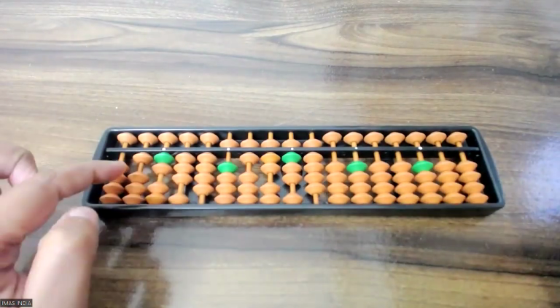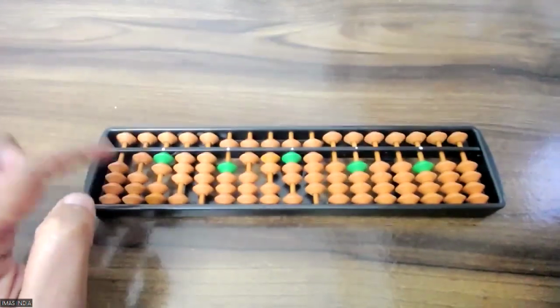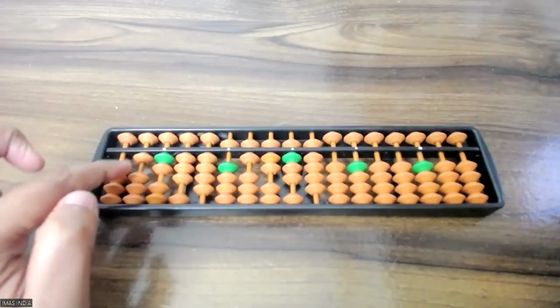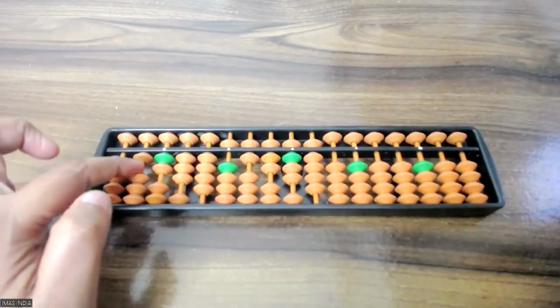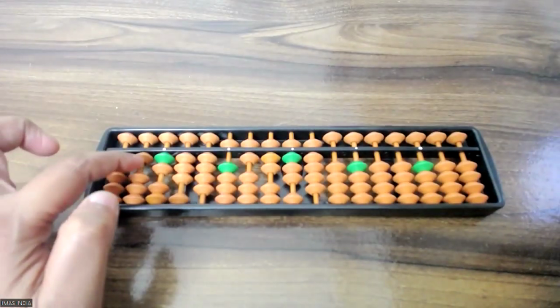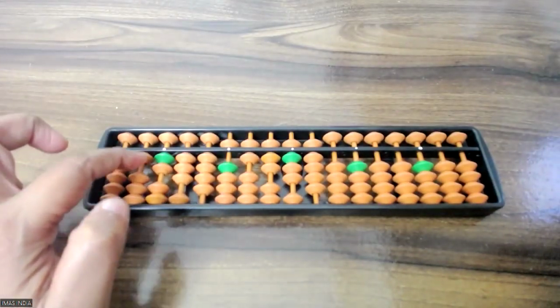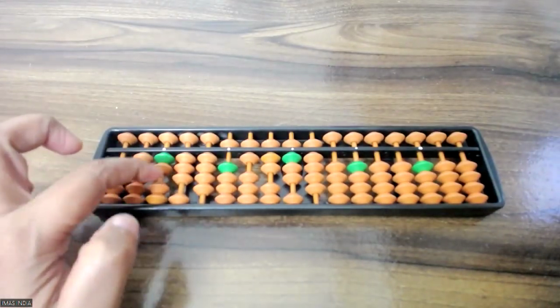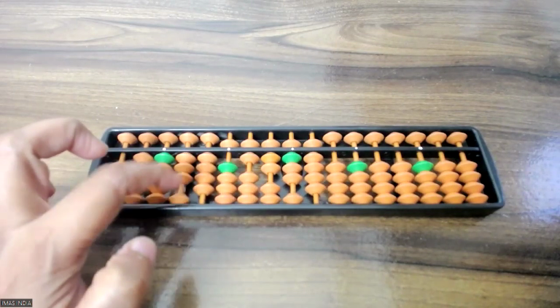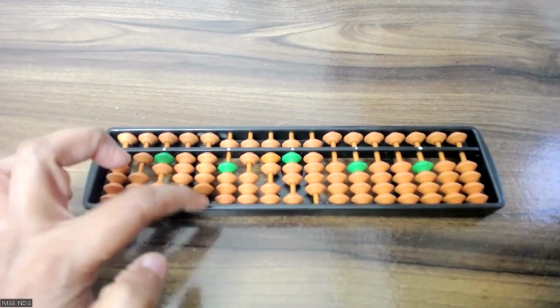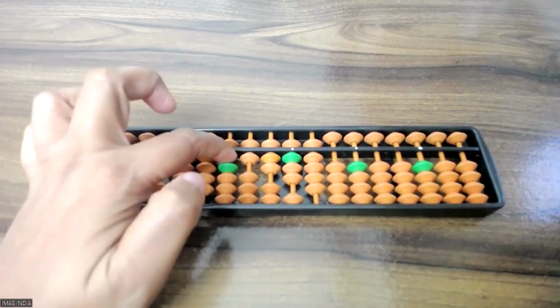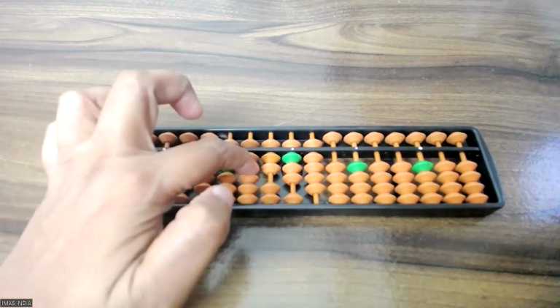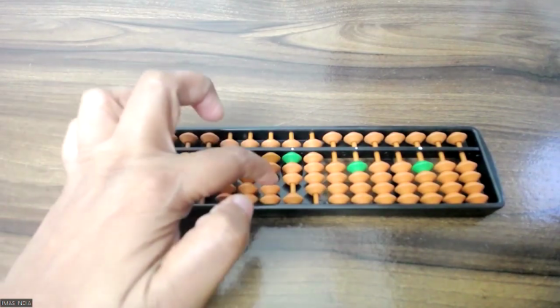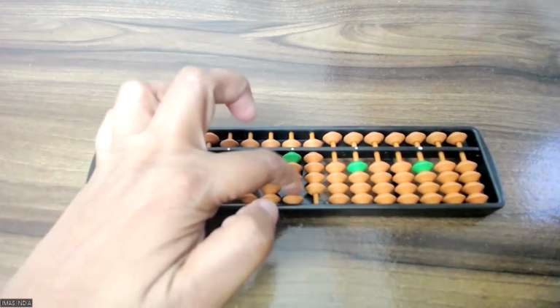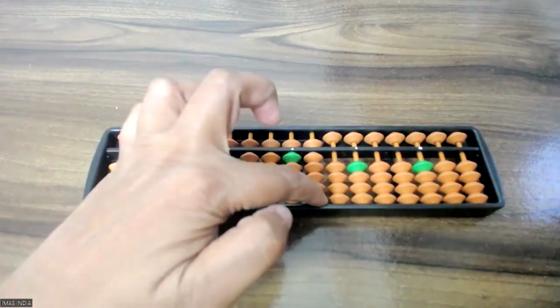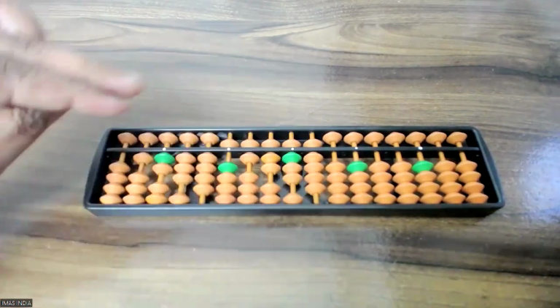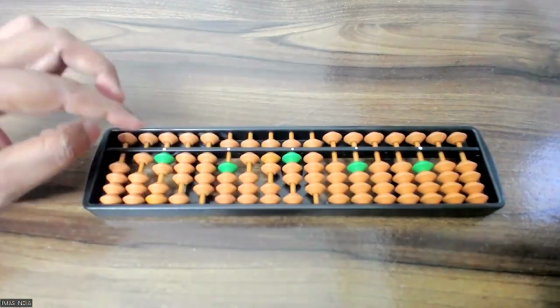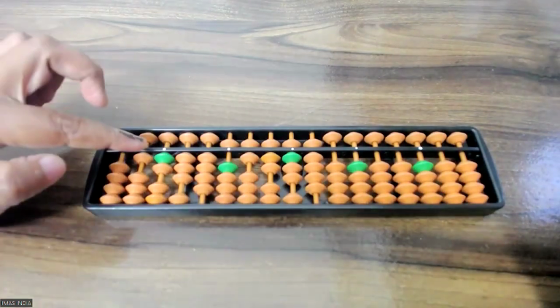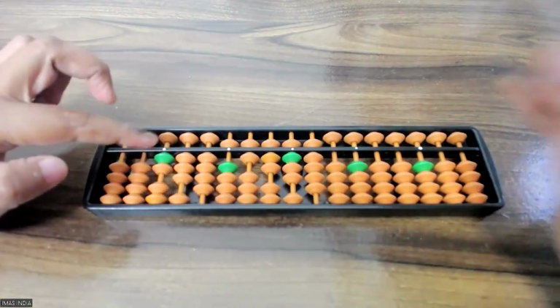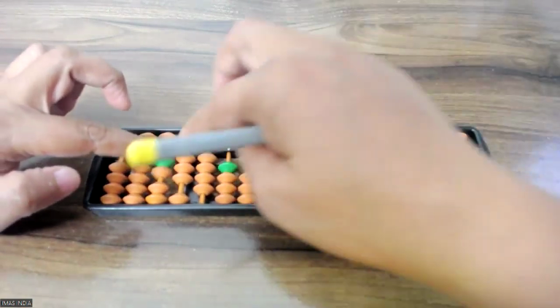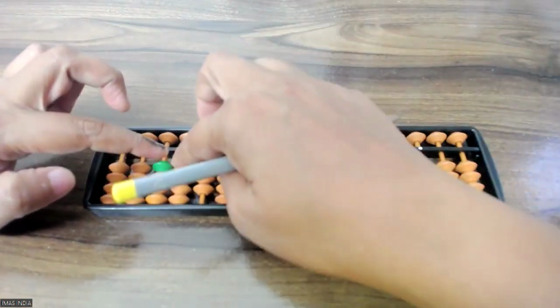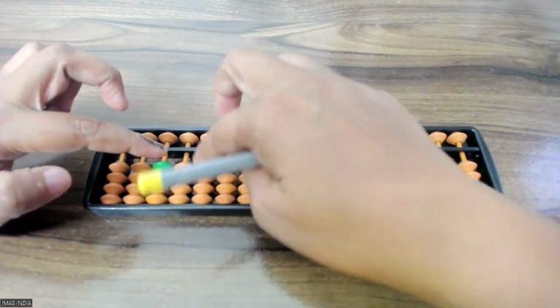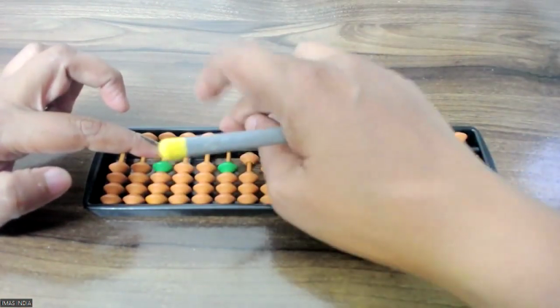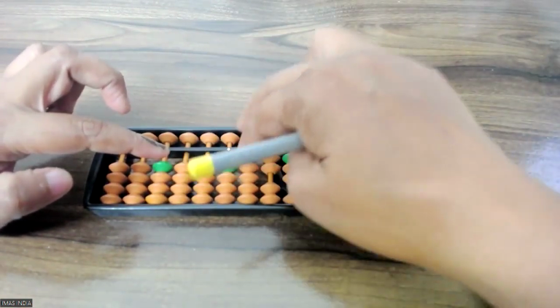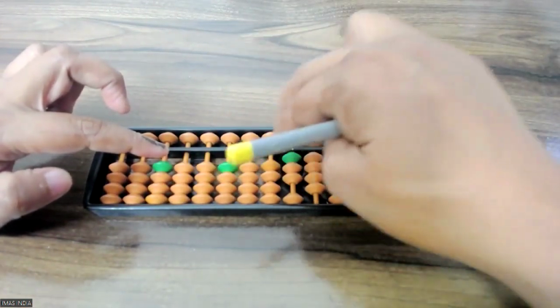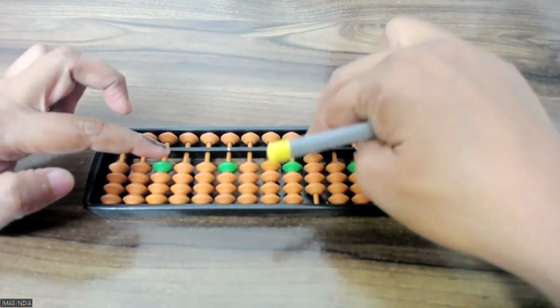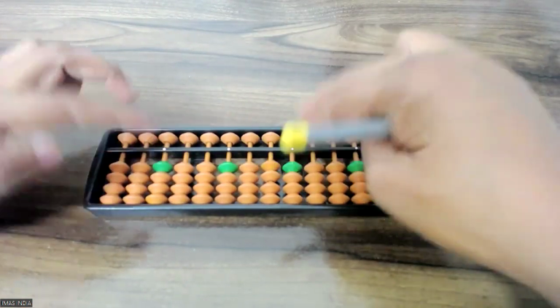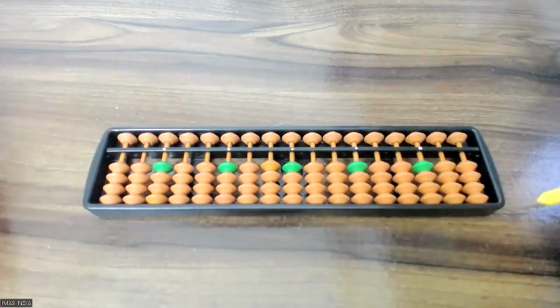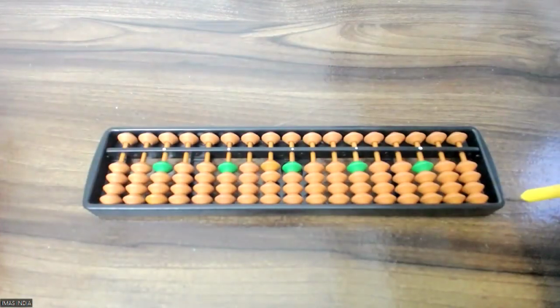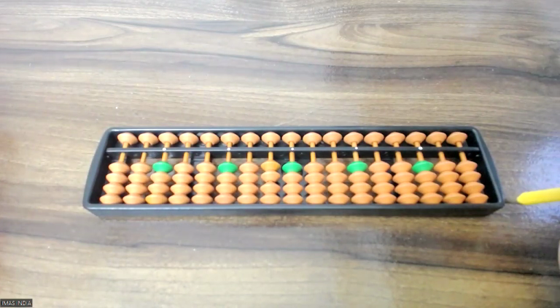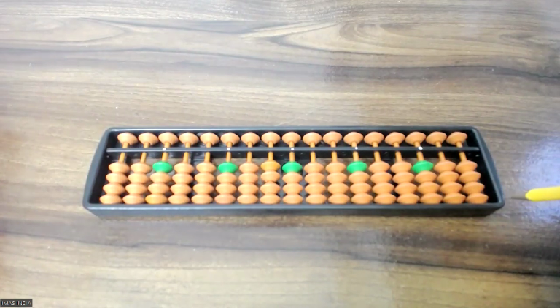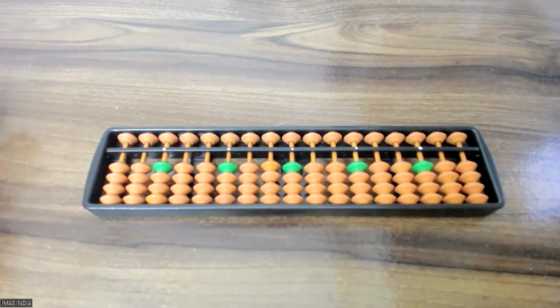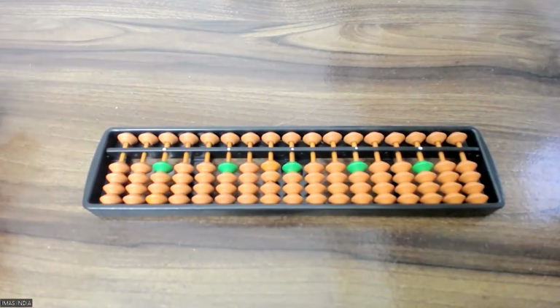You can check your 9th answer: 1, 2, 3, 4, 5, 6, 7, 8, 9. The last step: minus 1, 2, 3, 4, 5, 6, 7, 8, 9. And the answer is 0. Minus horizontal.